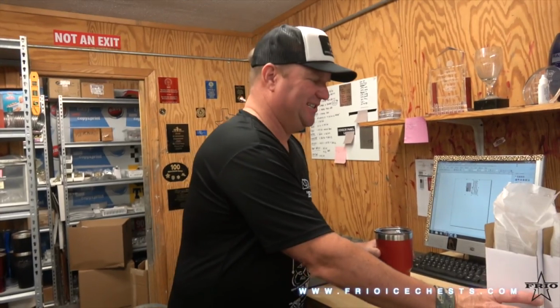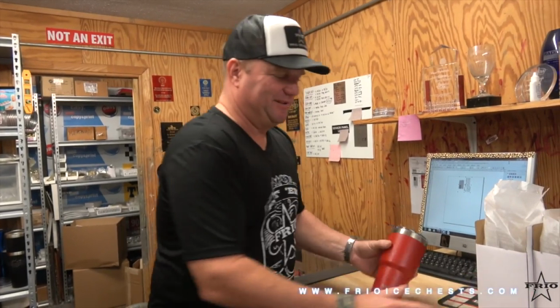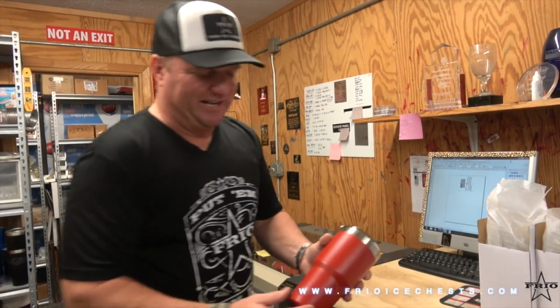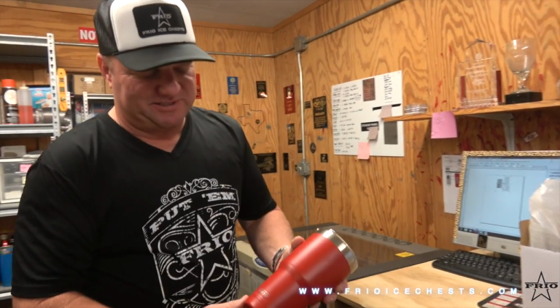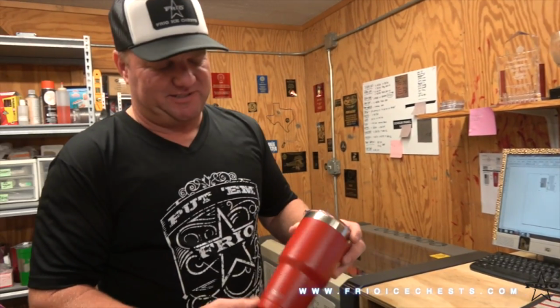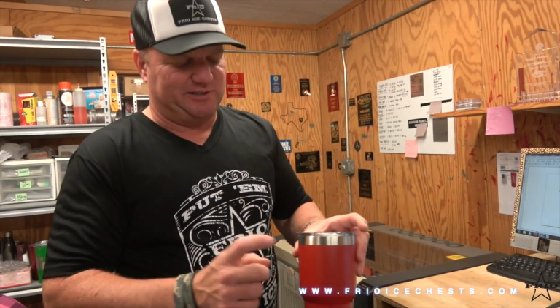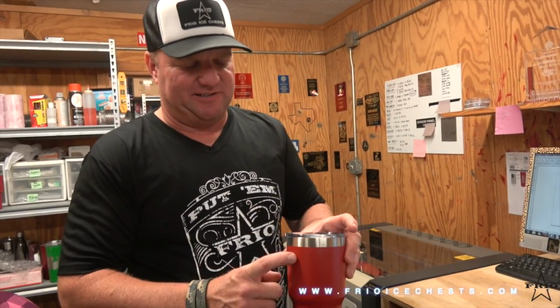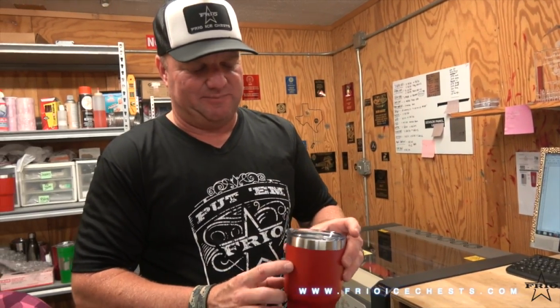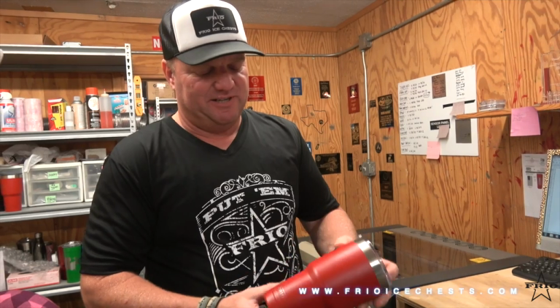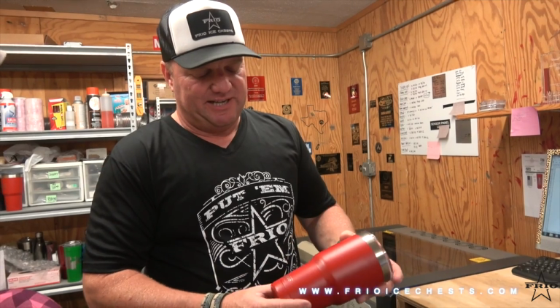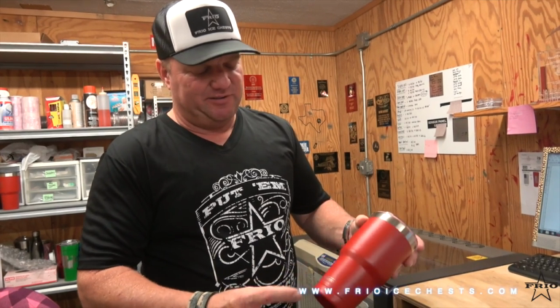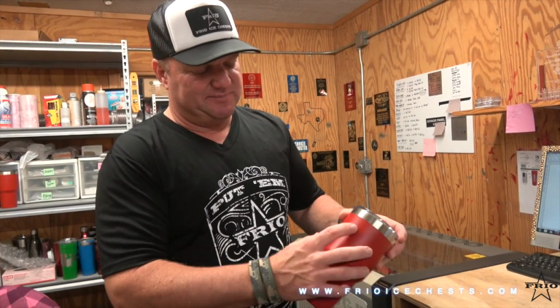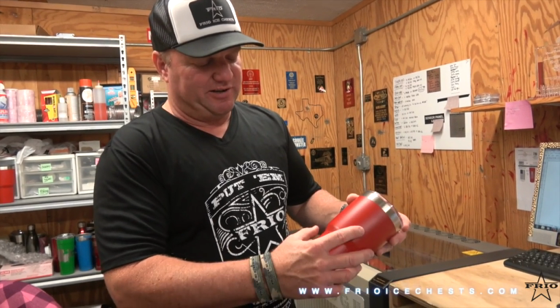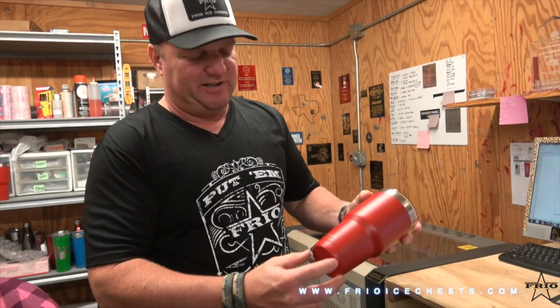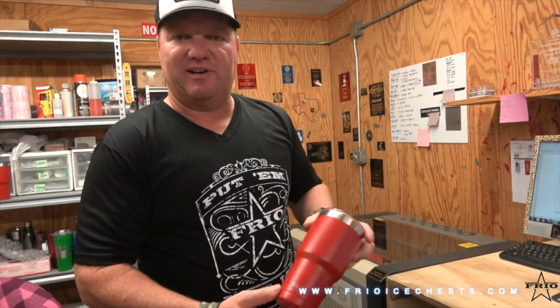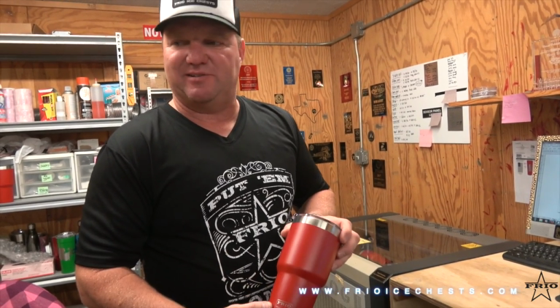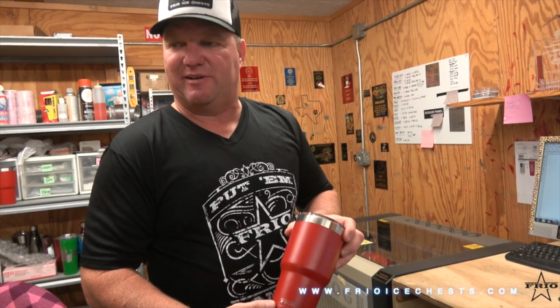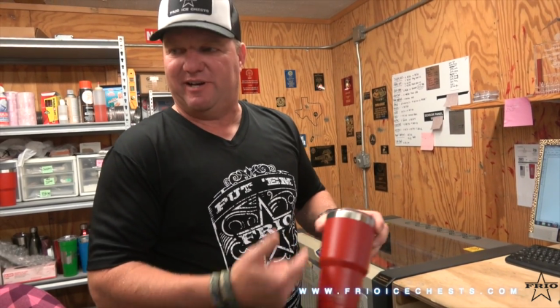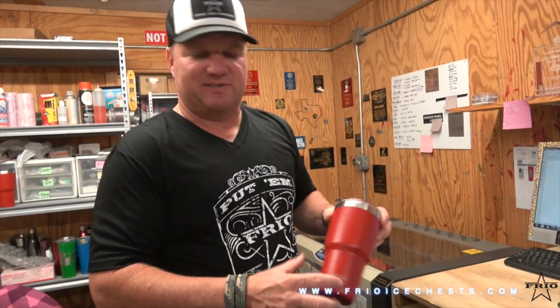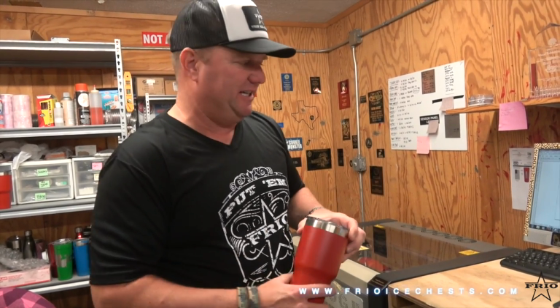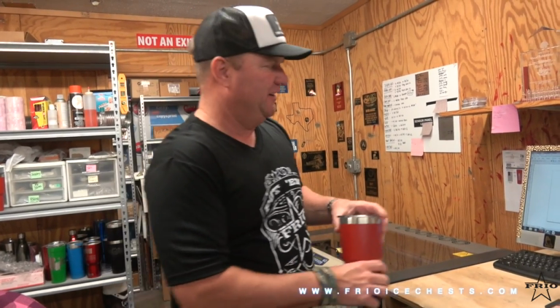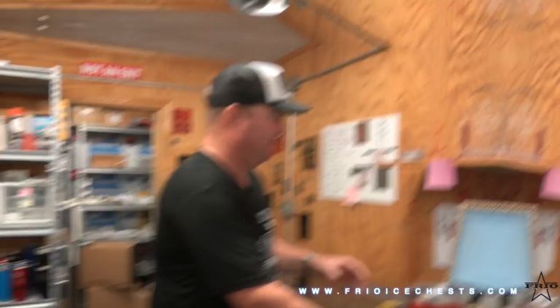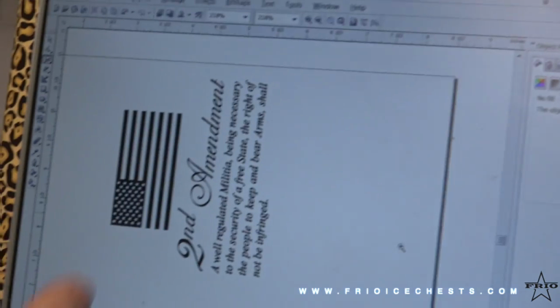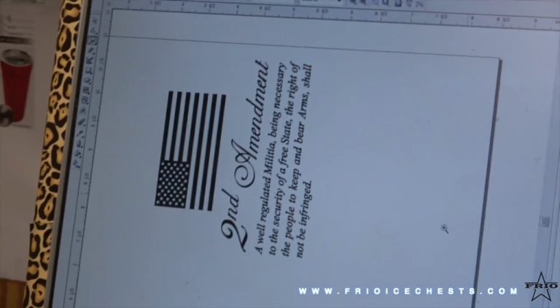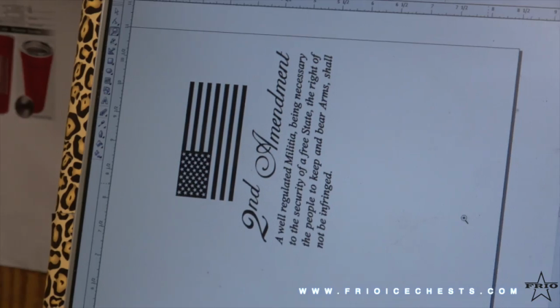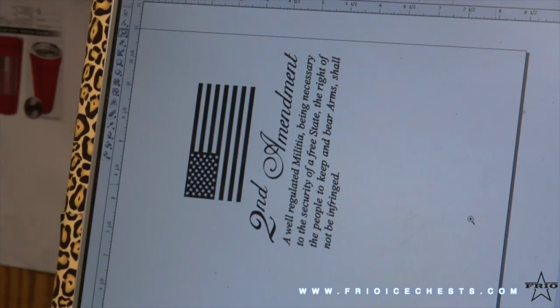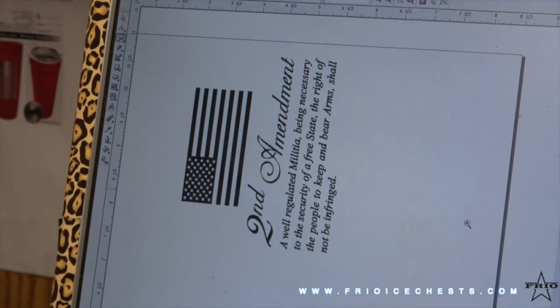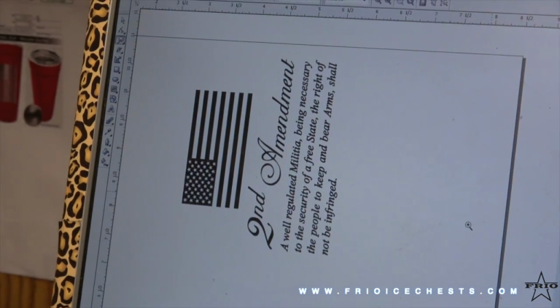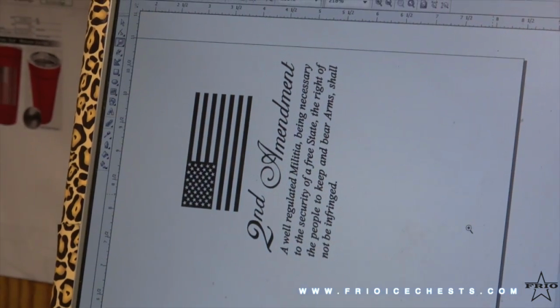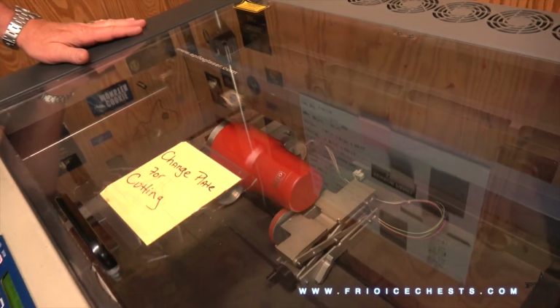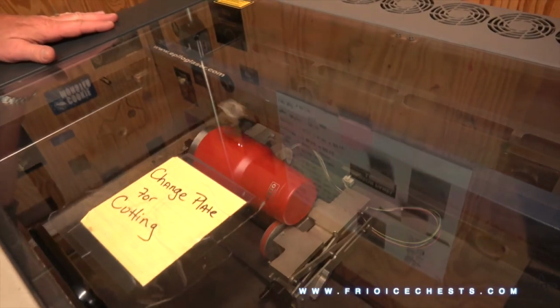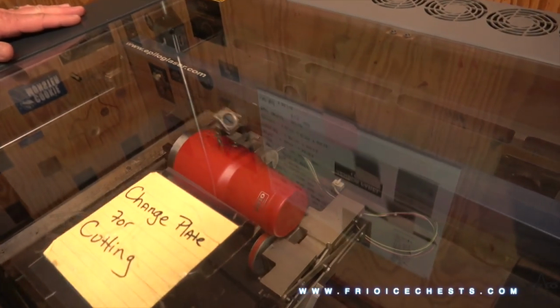This is one of our label series 30 ounce cups. It's powder coated here and we're going to laser decorate it right here with this machine. This is the print, what it's going to look like, and we have the cup inside the machine.